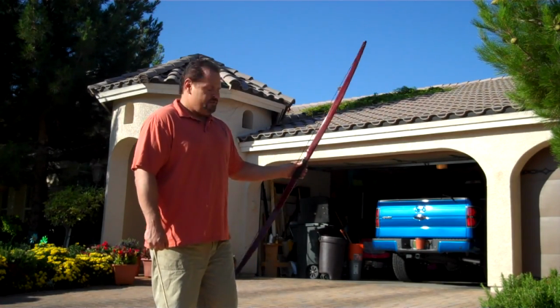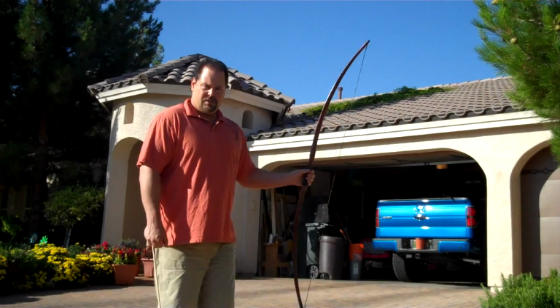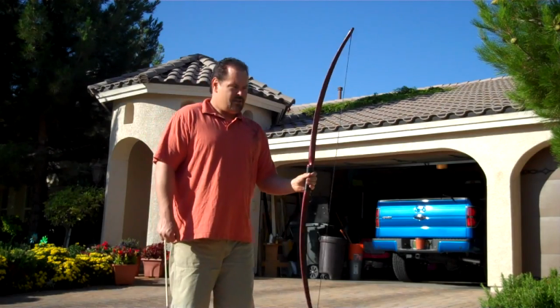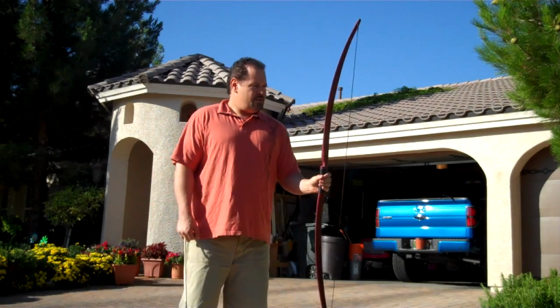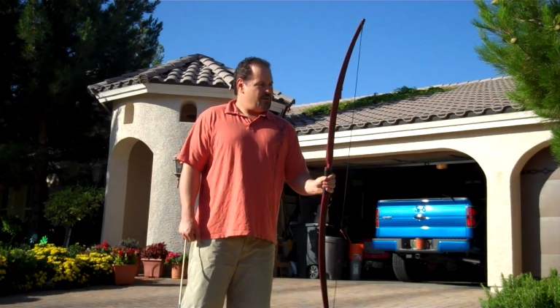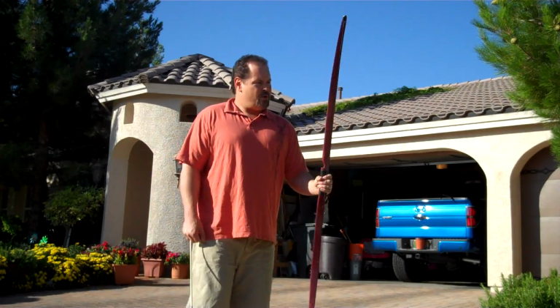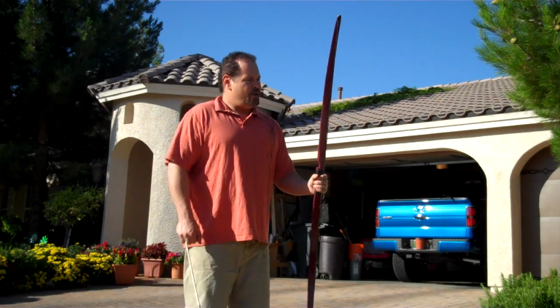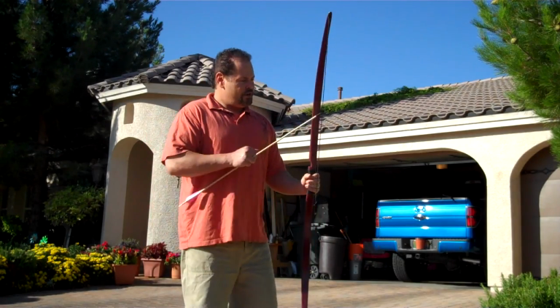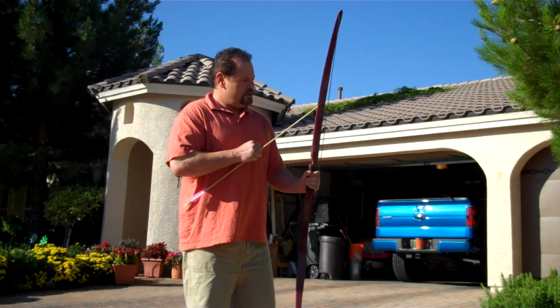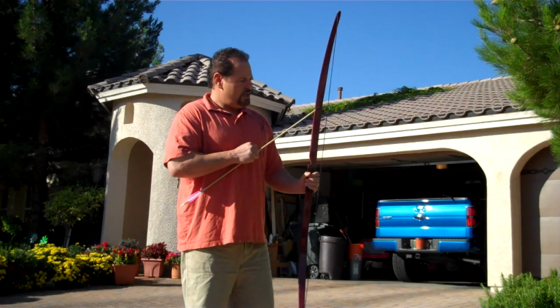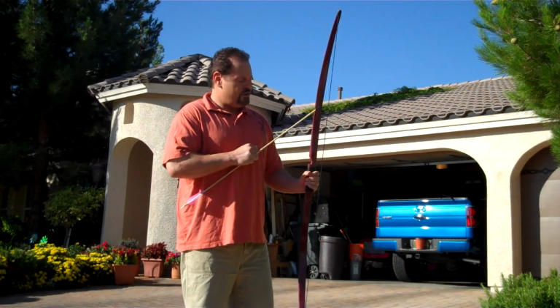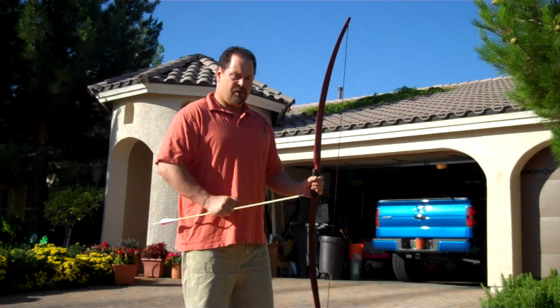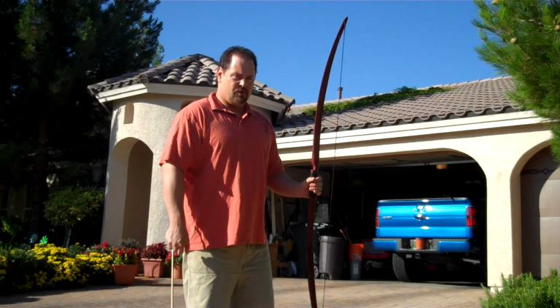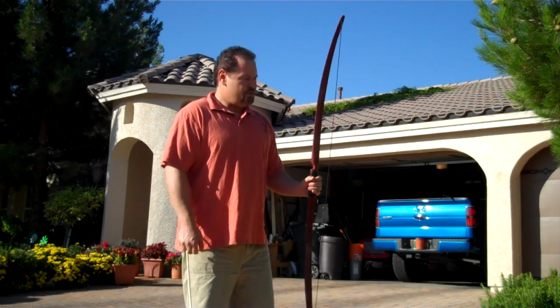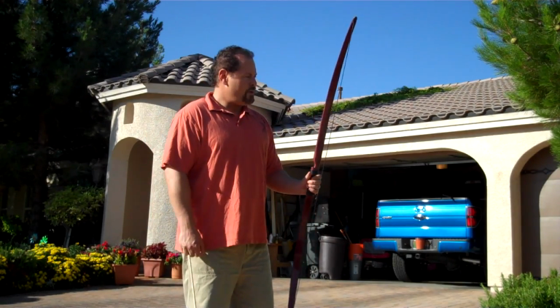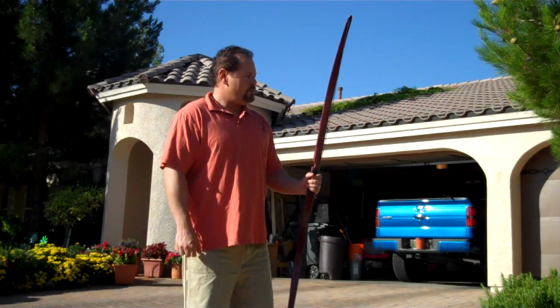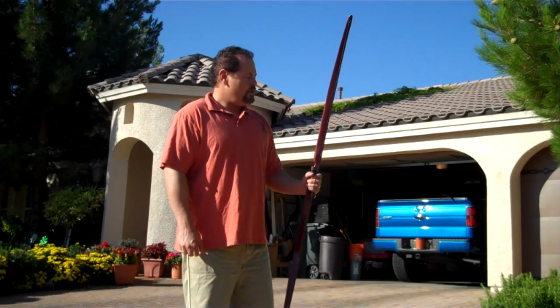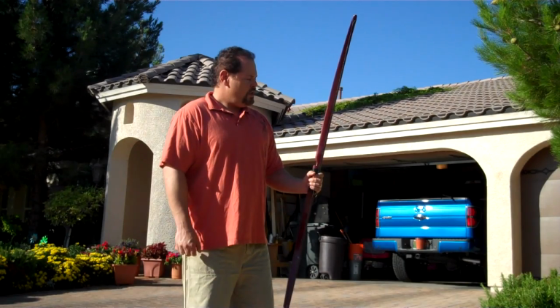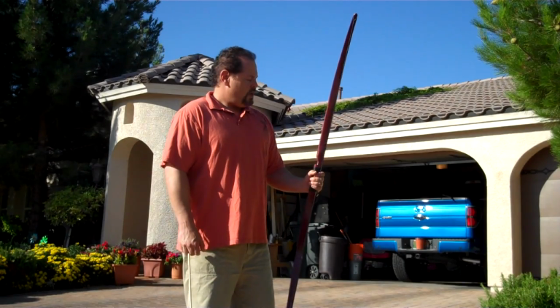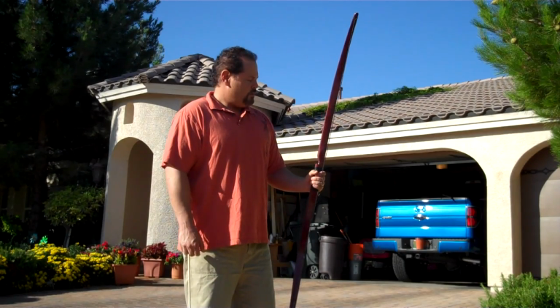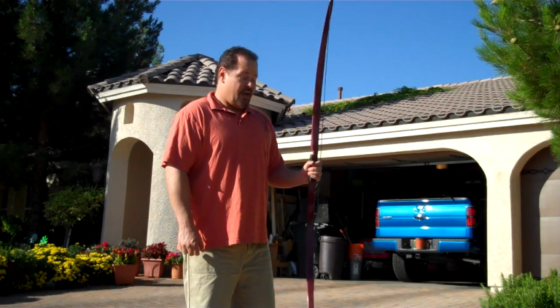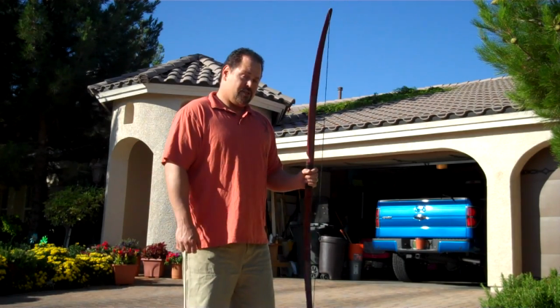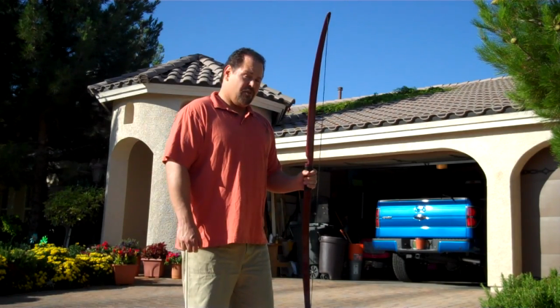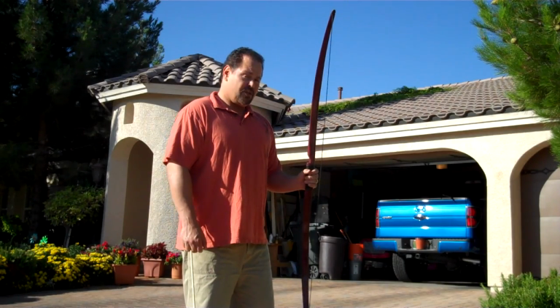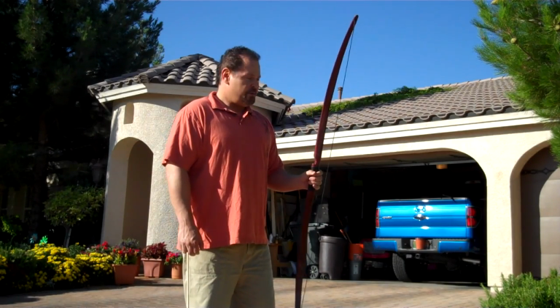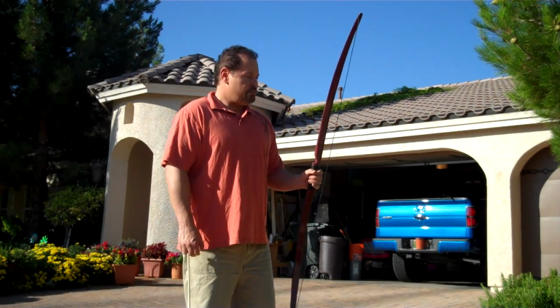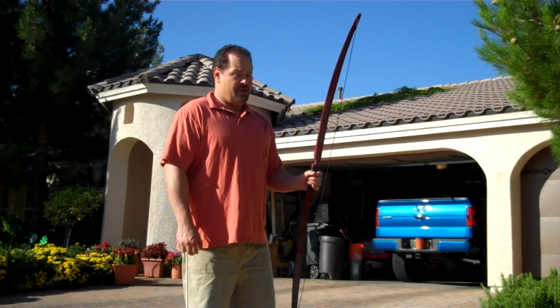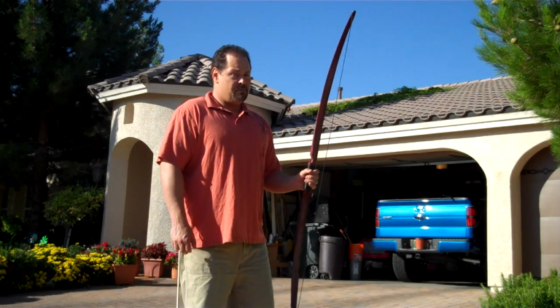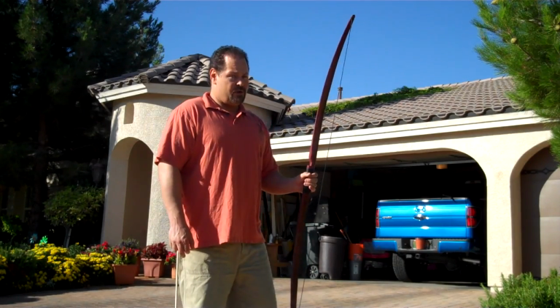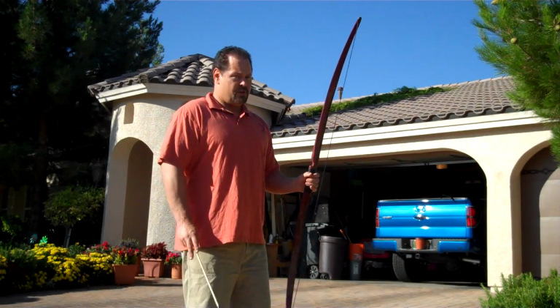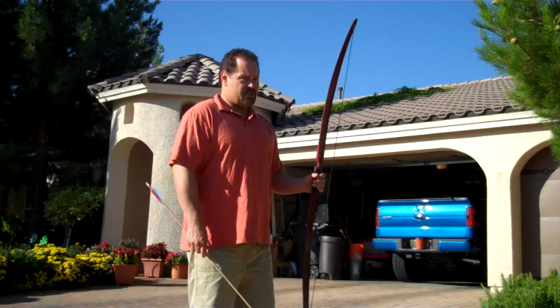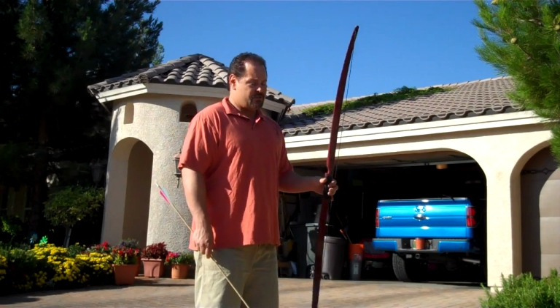I'll give you a thing about Purple Heart — it's very brittle. You really do need to back the bow. I have made some self-bows out of Purple Heart, but to be honest I've broken more than I've been successful.